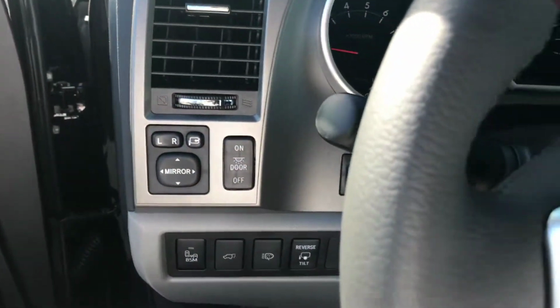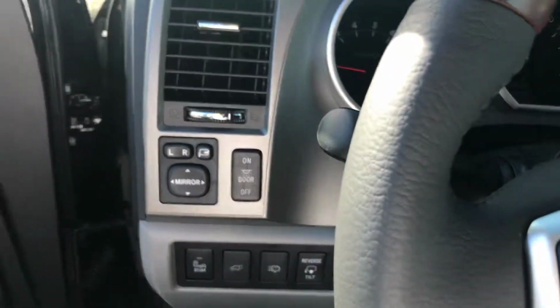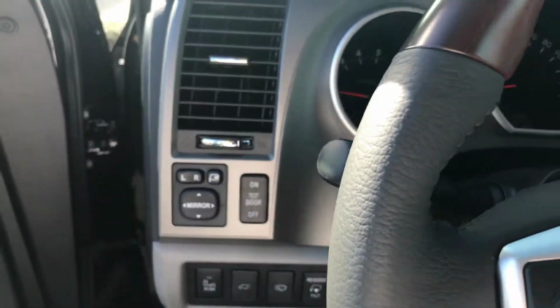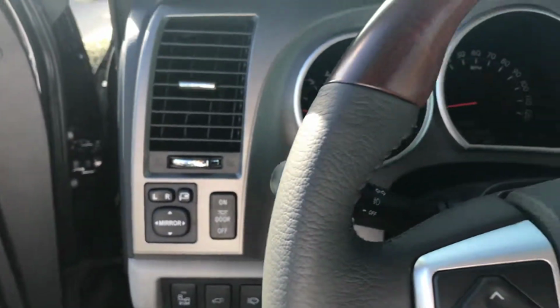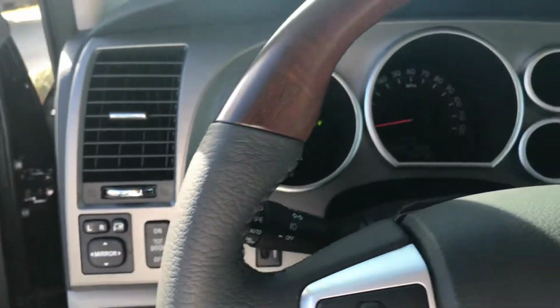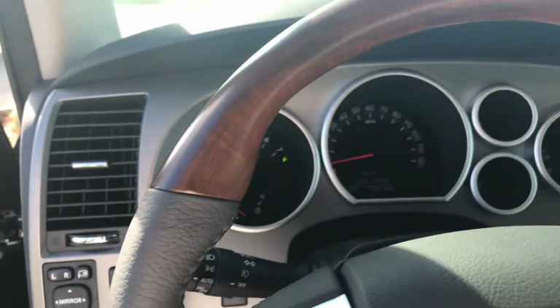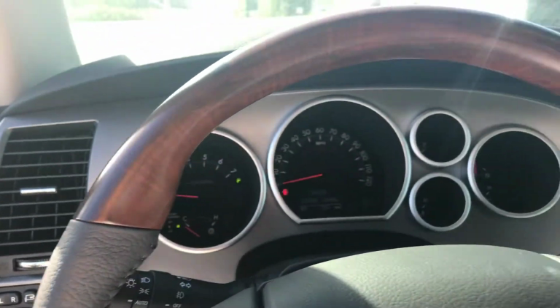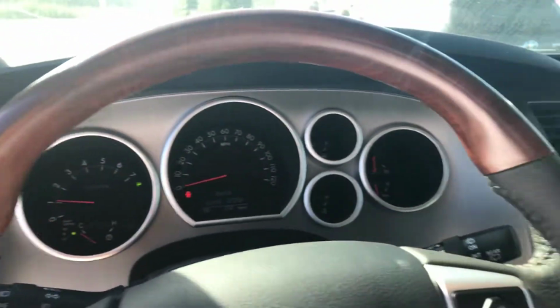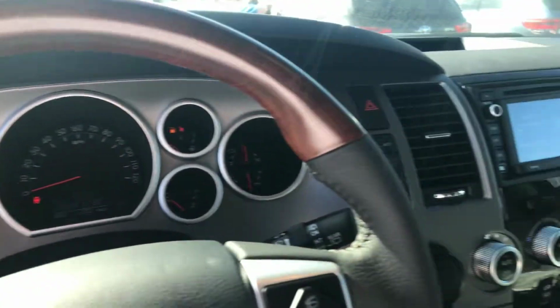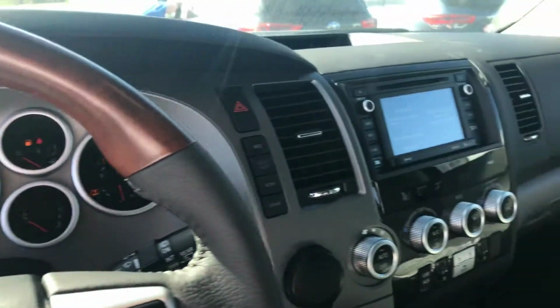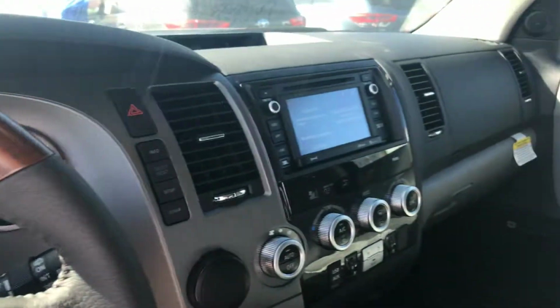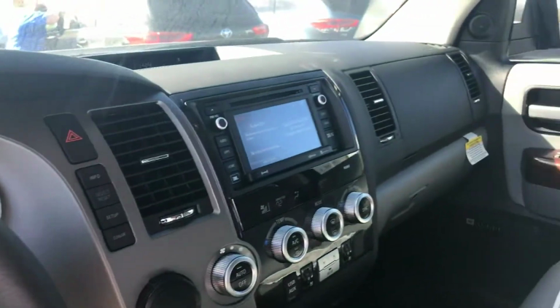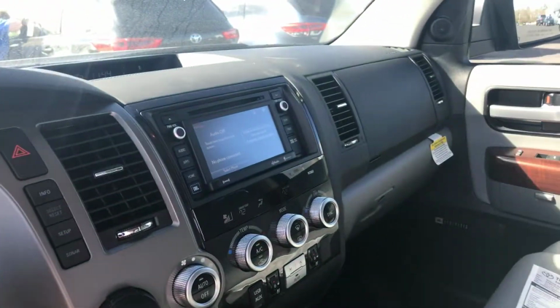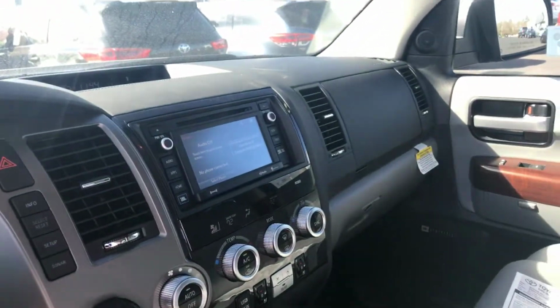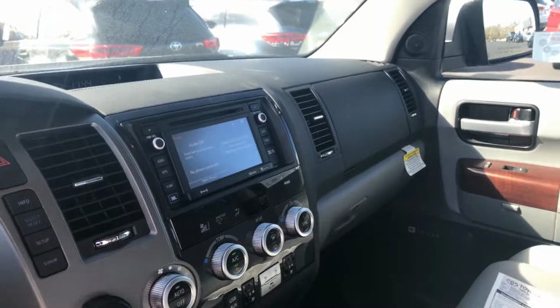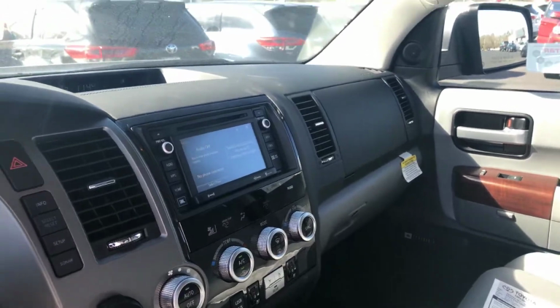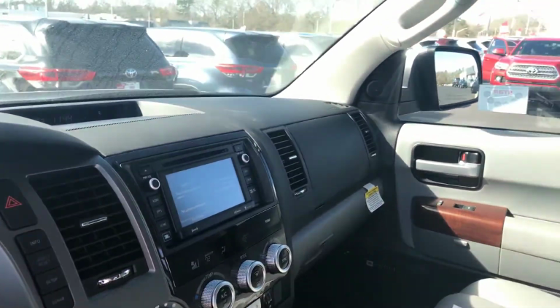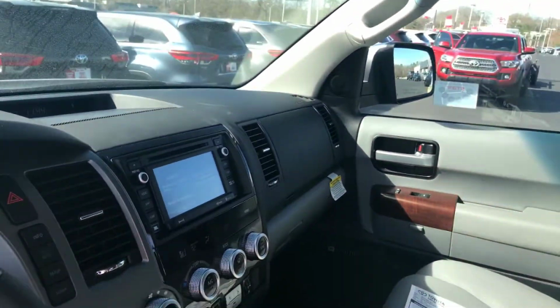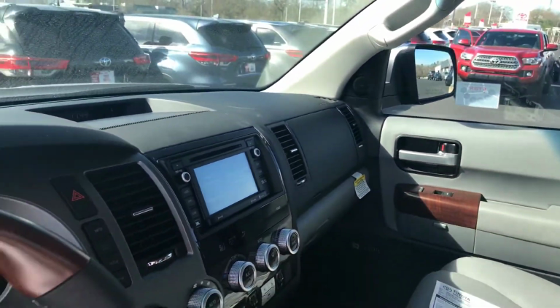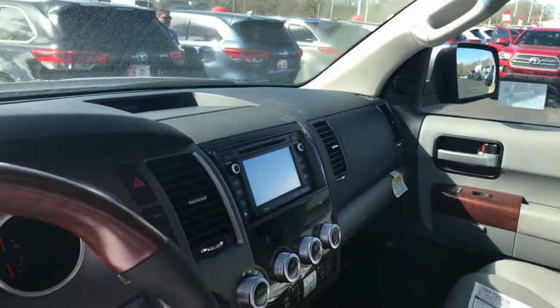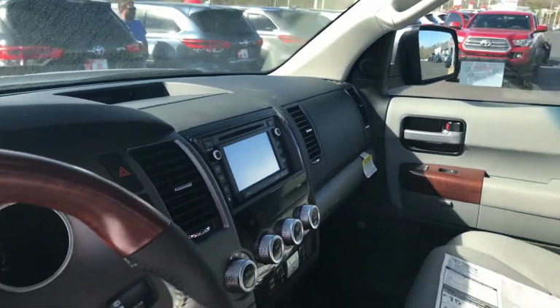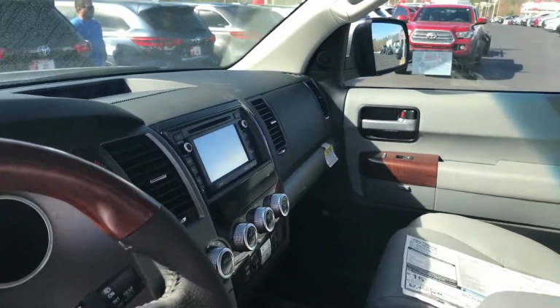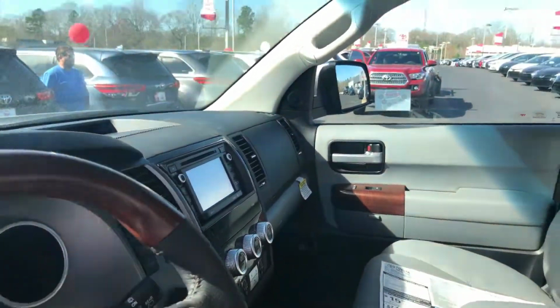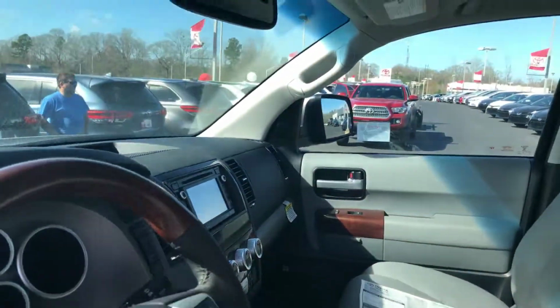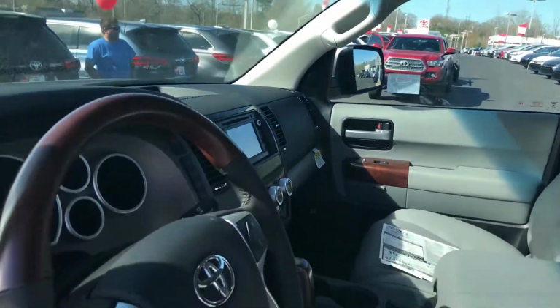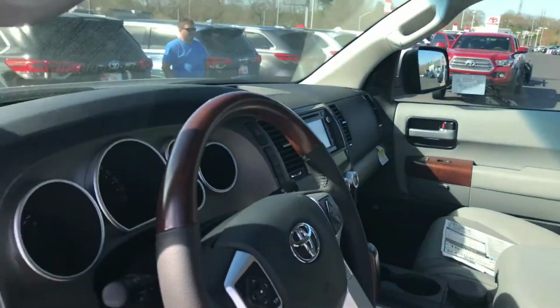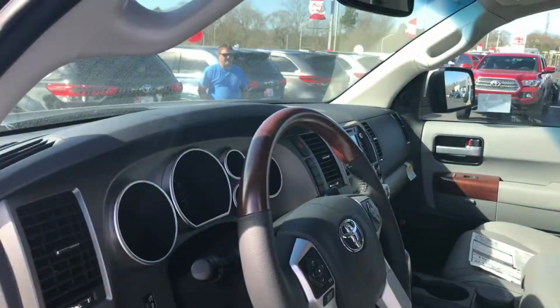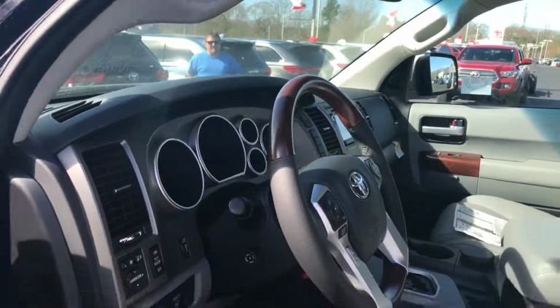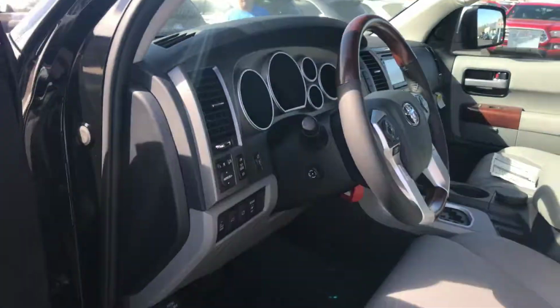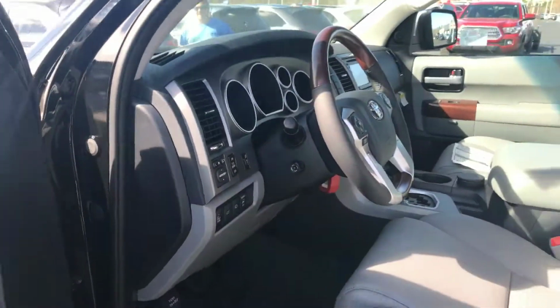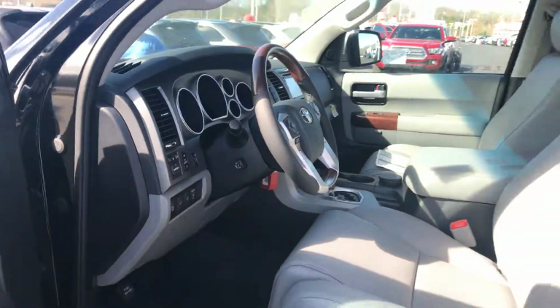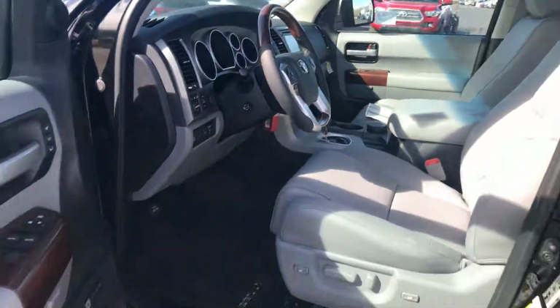Also, keep in mind you're getting two years and $25,000 complimentary maintenance utilized in our service department here at LaGrange Toyota. We will also give you tires for life as long as you are on the vehicle.